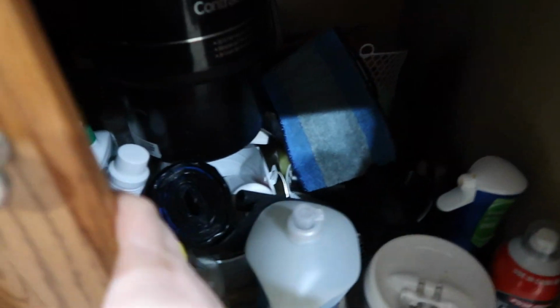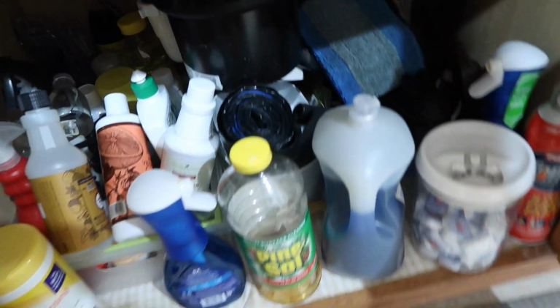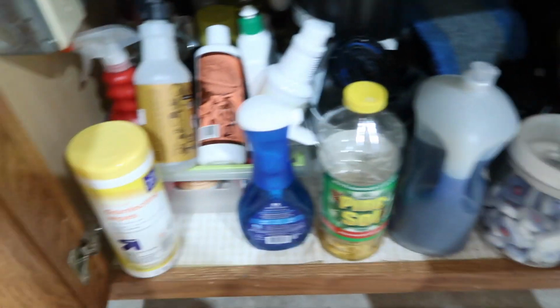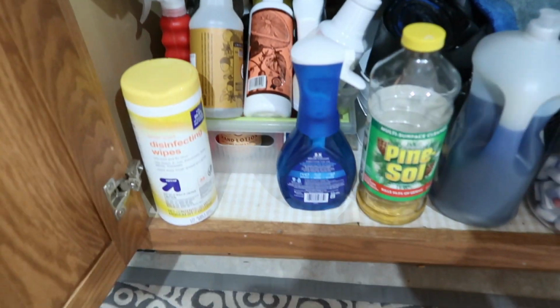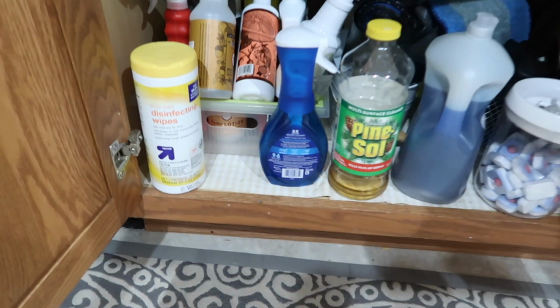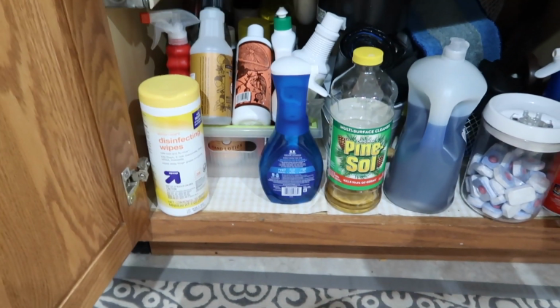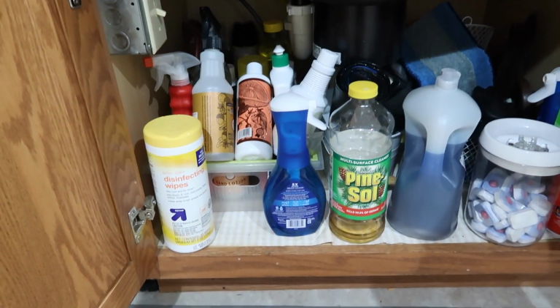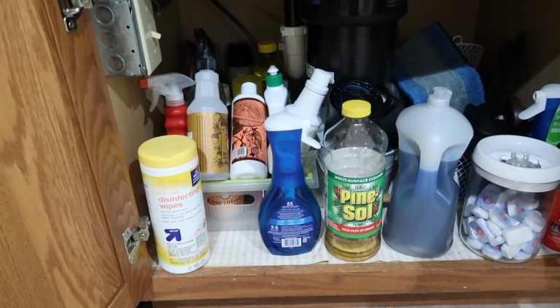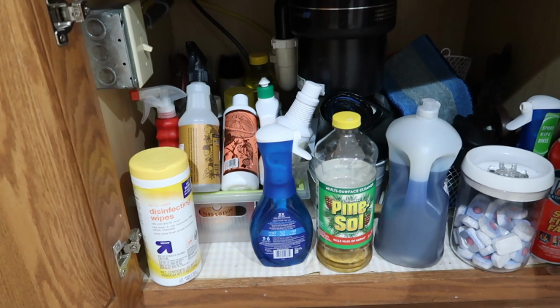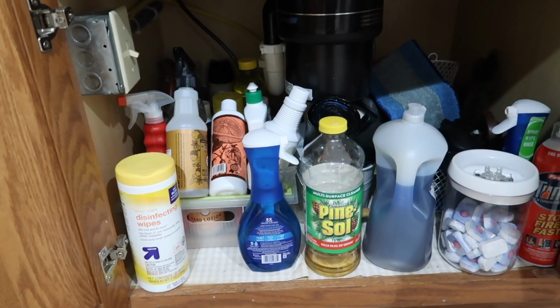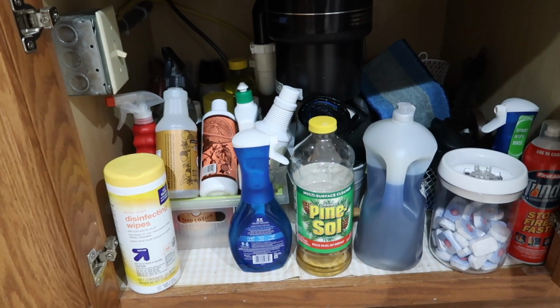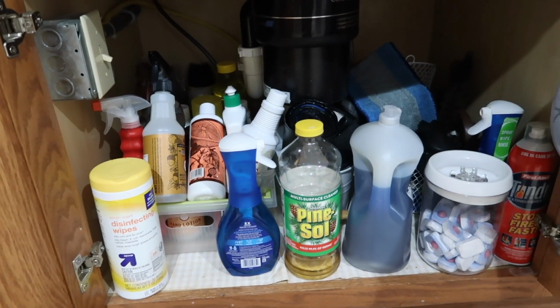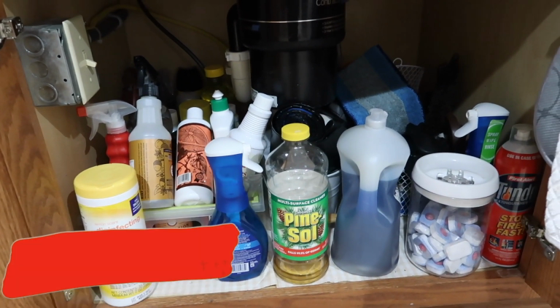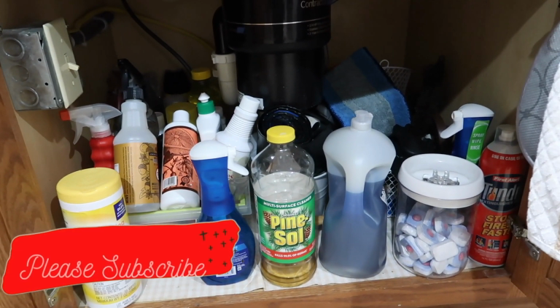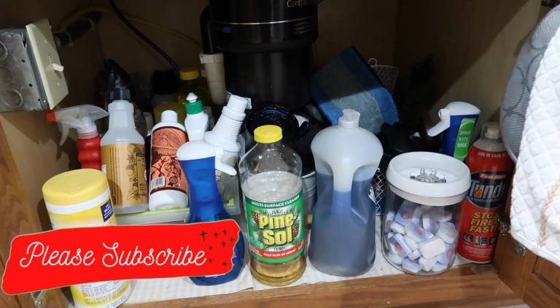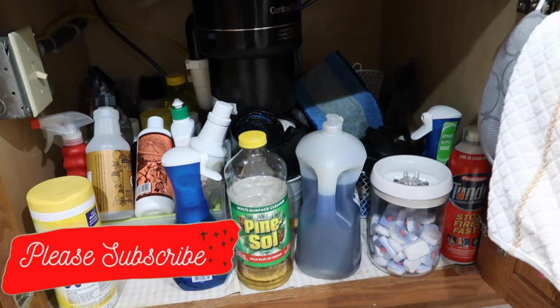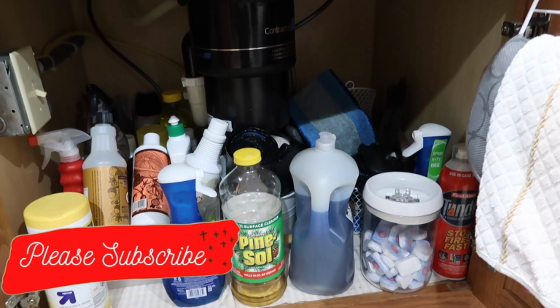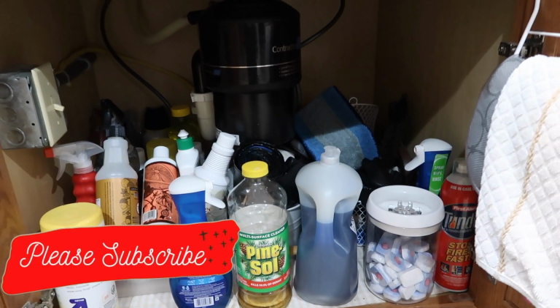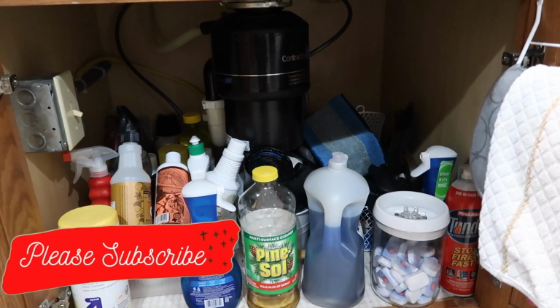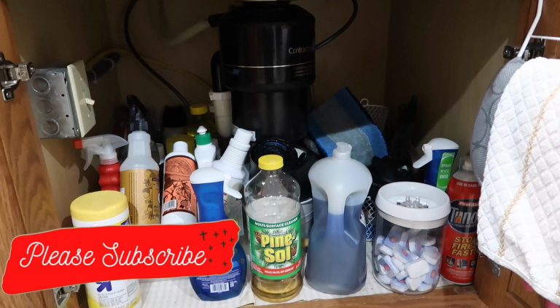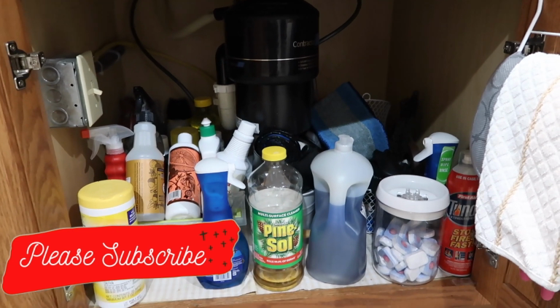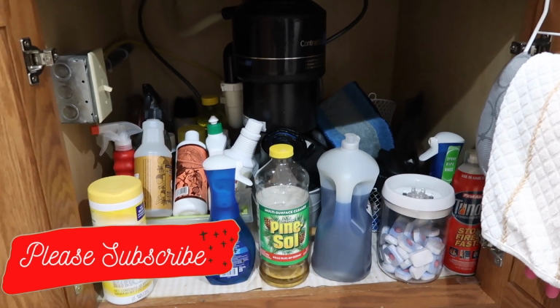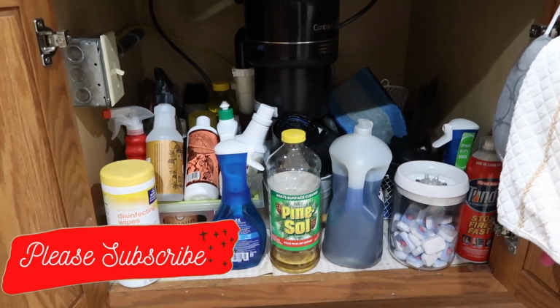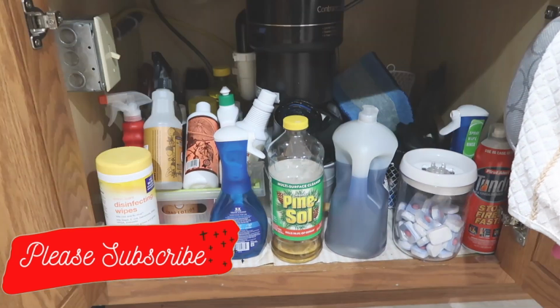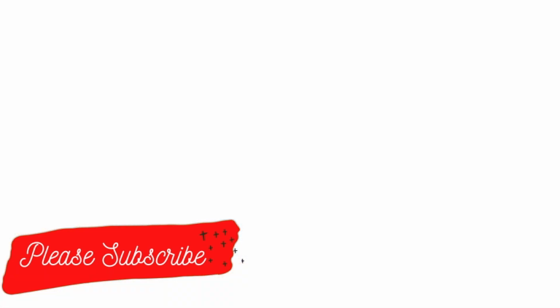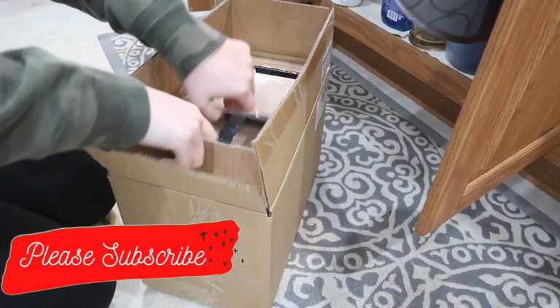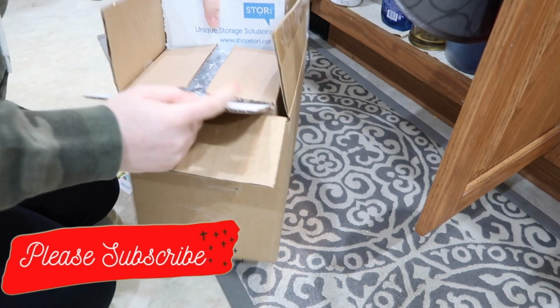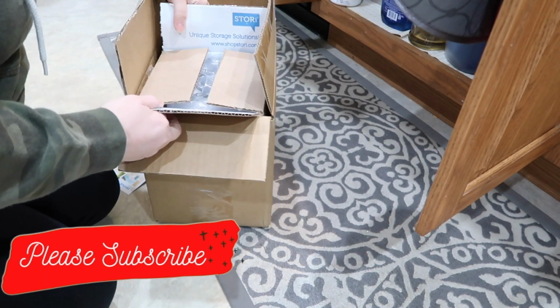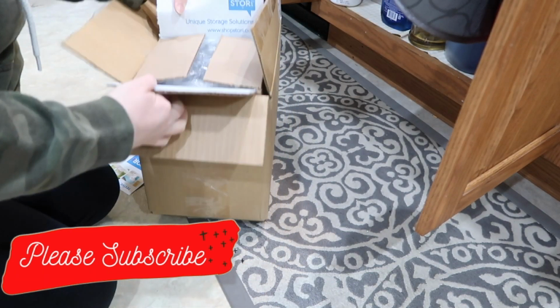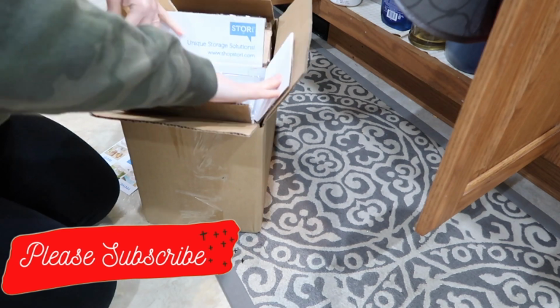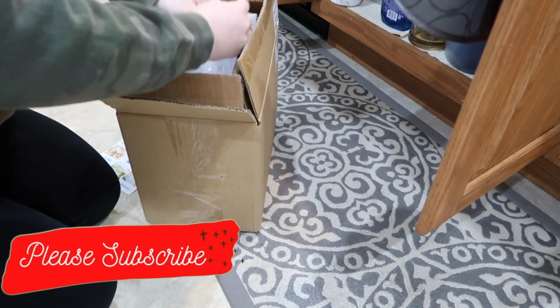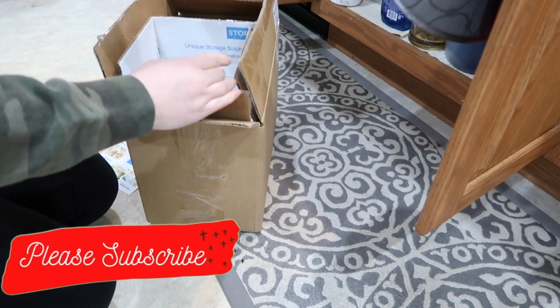Hey guys, welcome back to another video, or welcome if you're new! Today we are doing some extreme decluttering and organizing underneath my kitchen sink and also the spice cabinet in my kitchen. These projects were super fun to do.